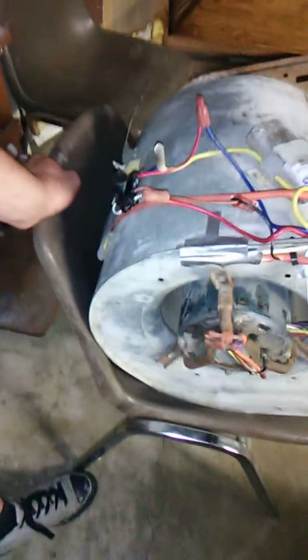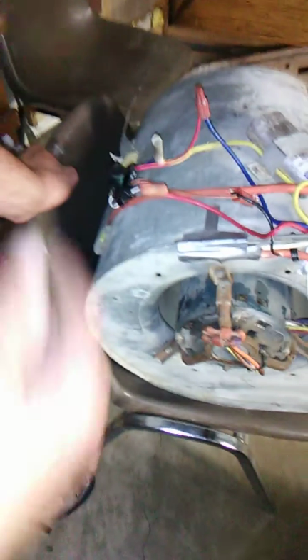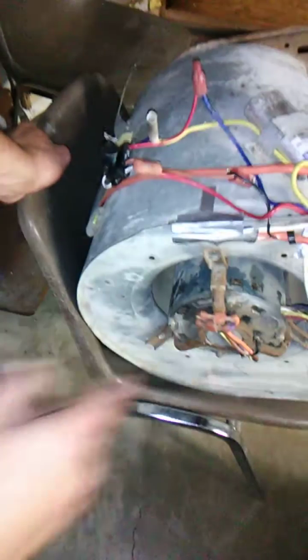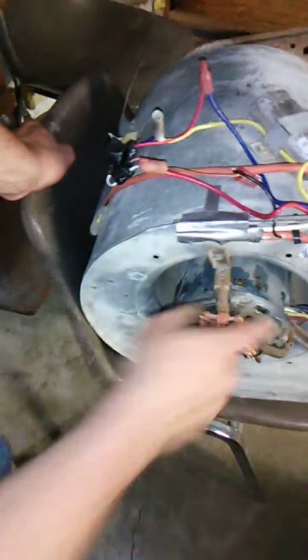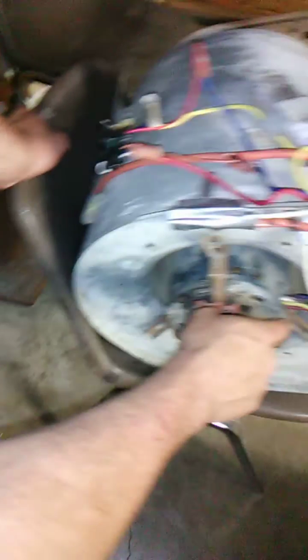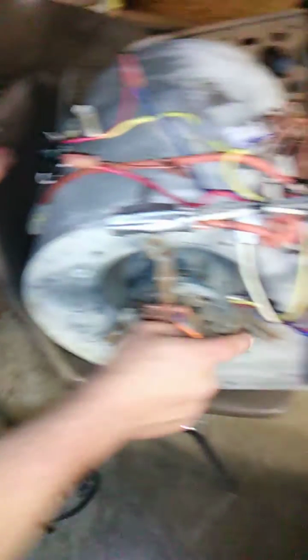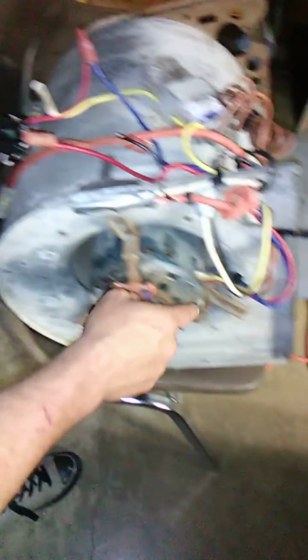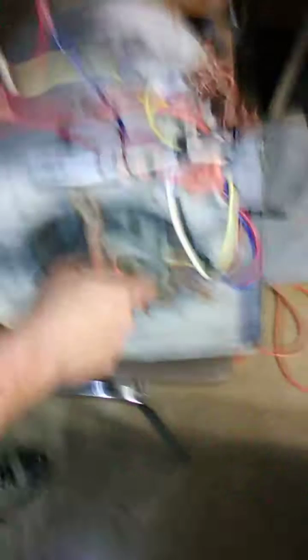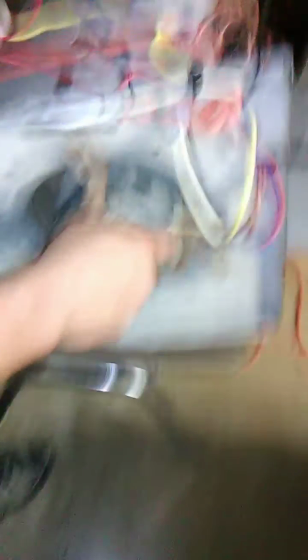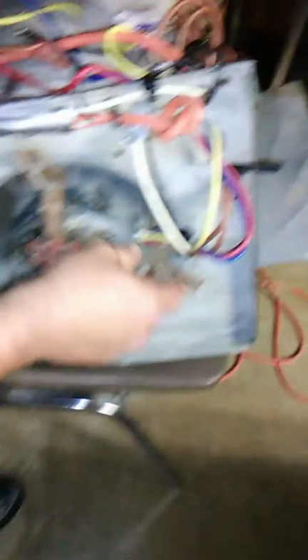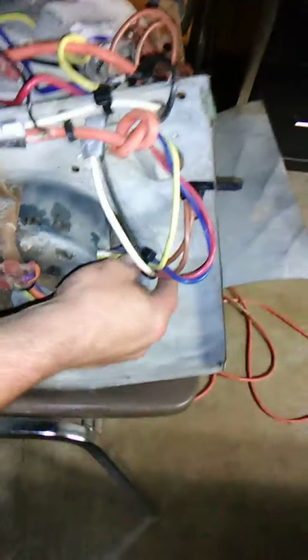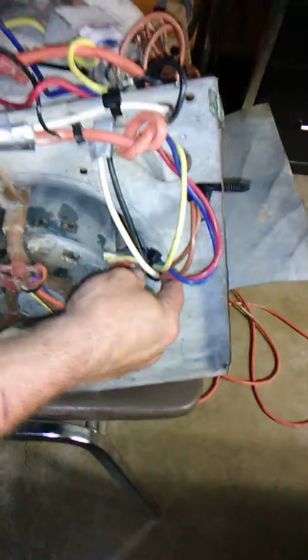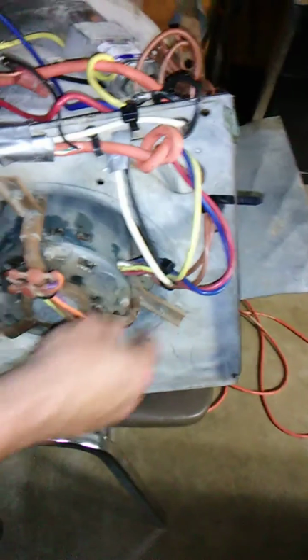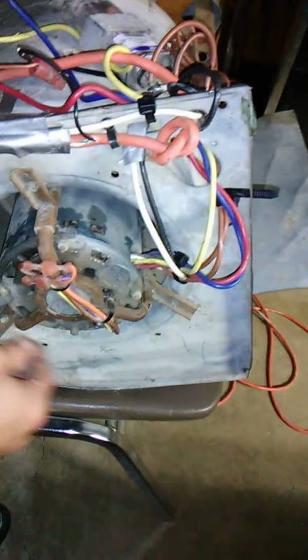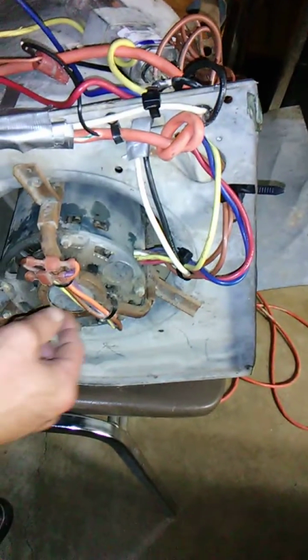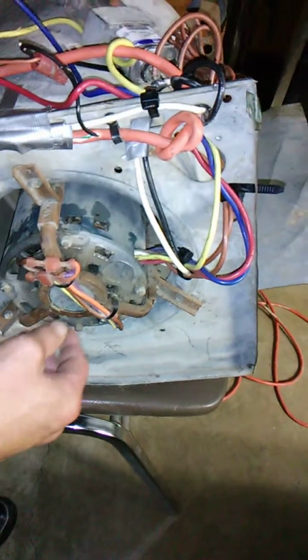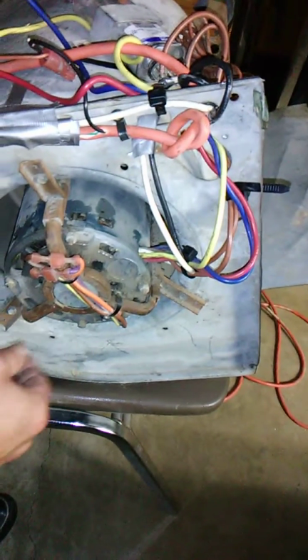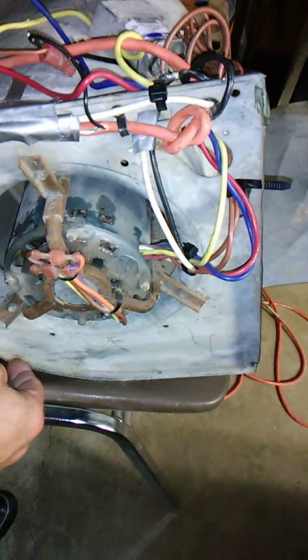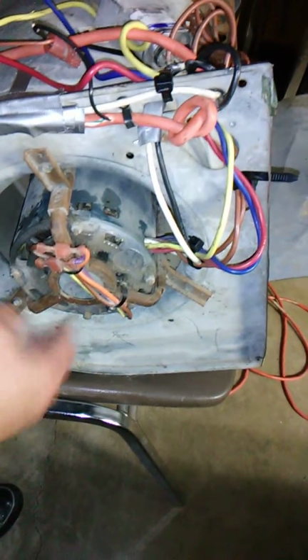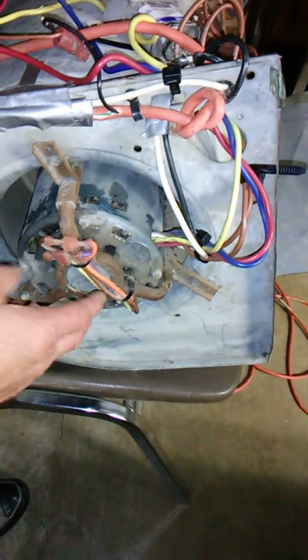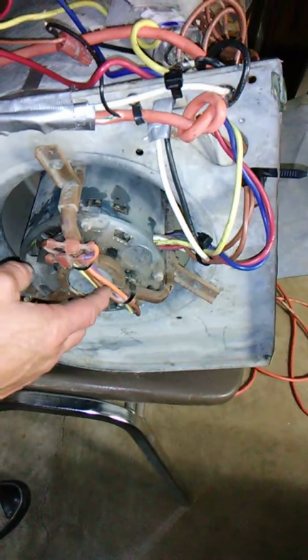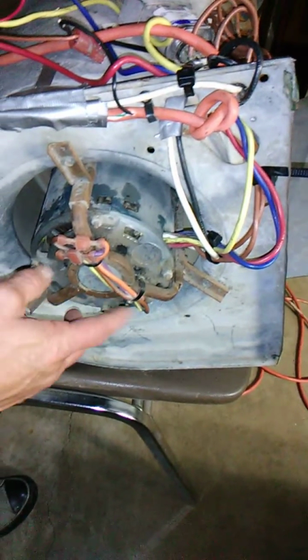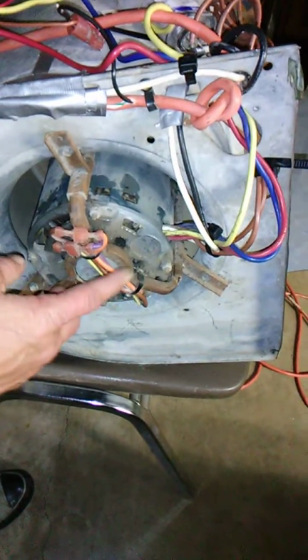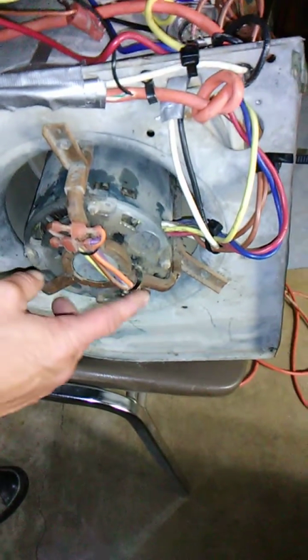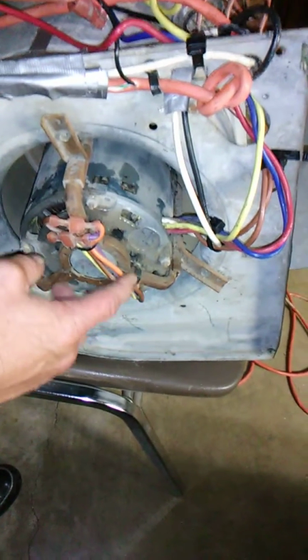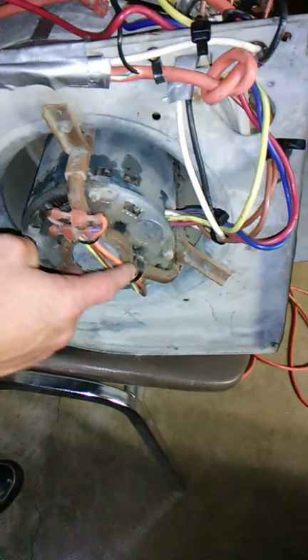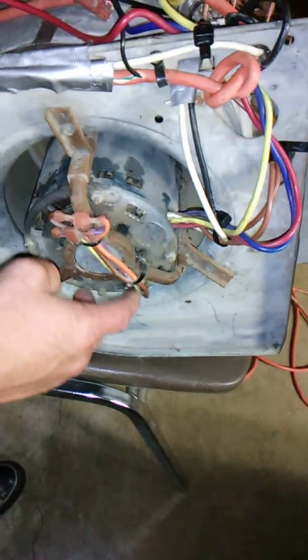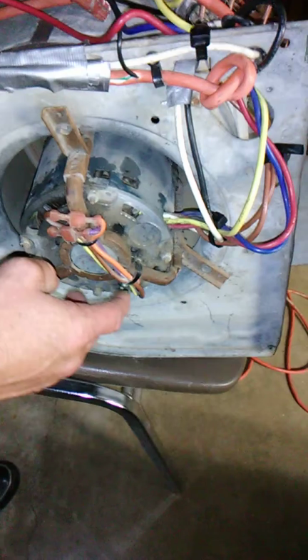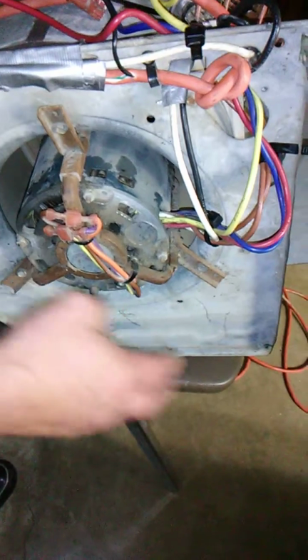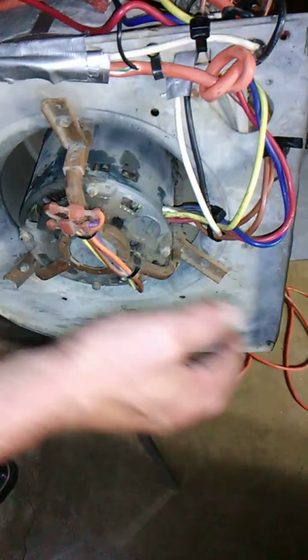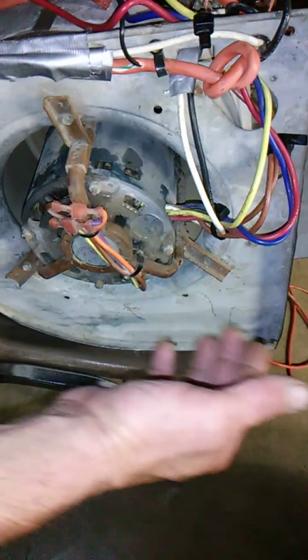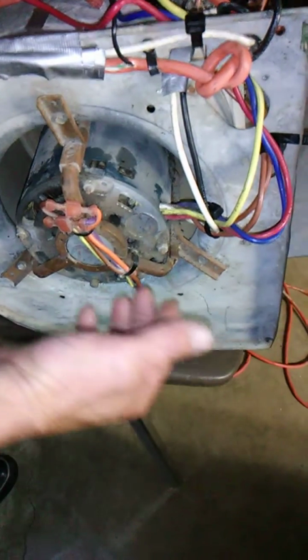Alright, here's all your wires coming out of your motor on a squirrel cage fan. Some say you gotta do 220 — I'm running one fucking 110.